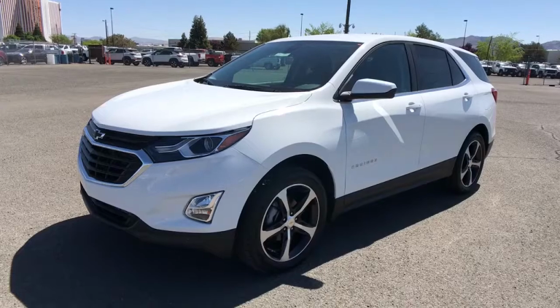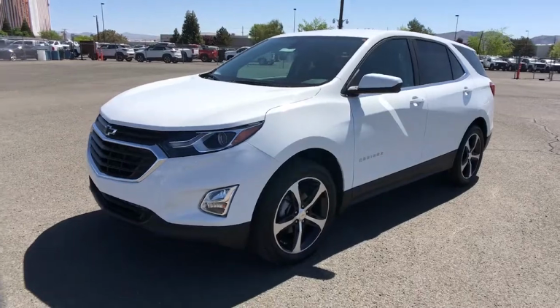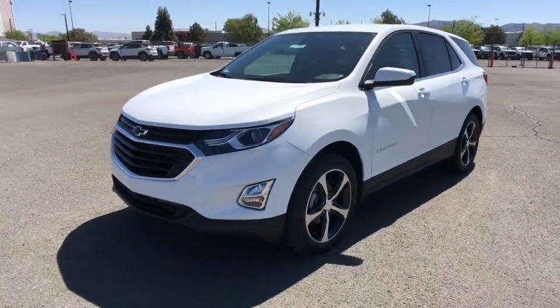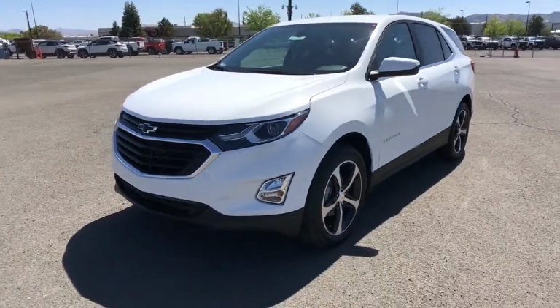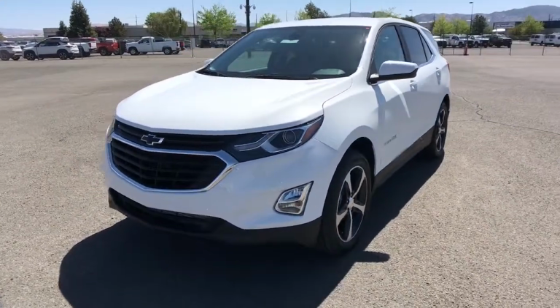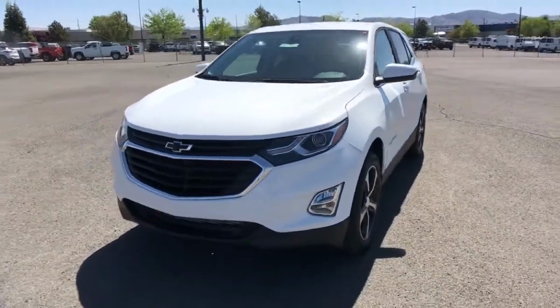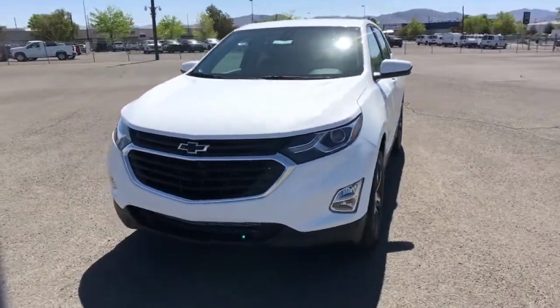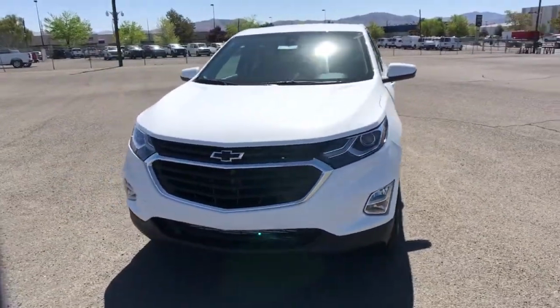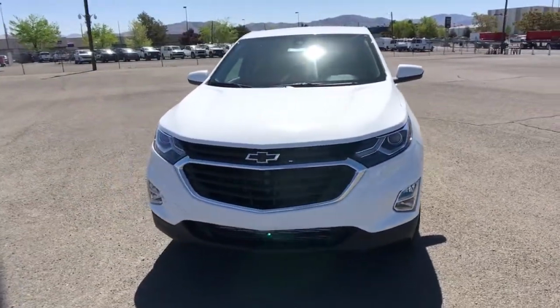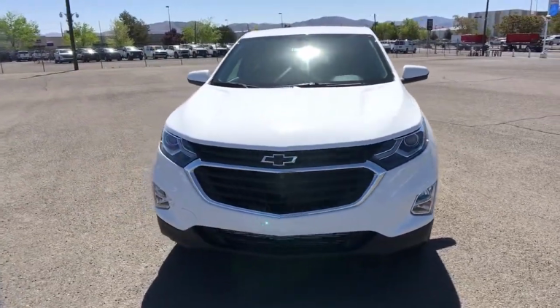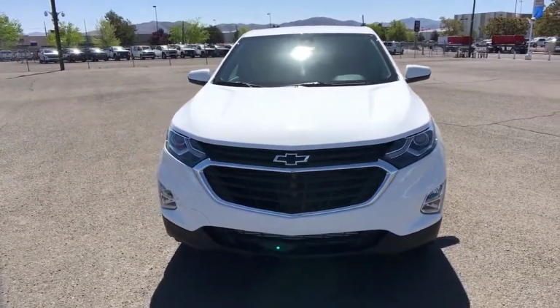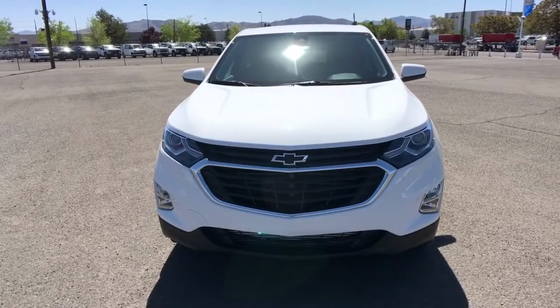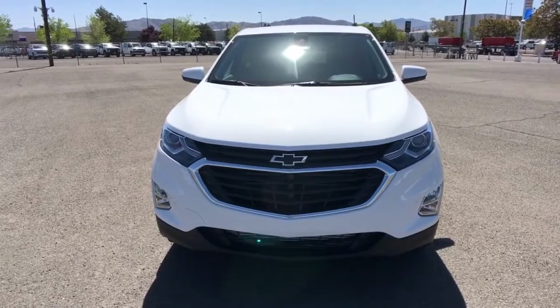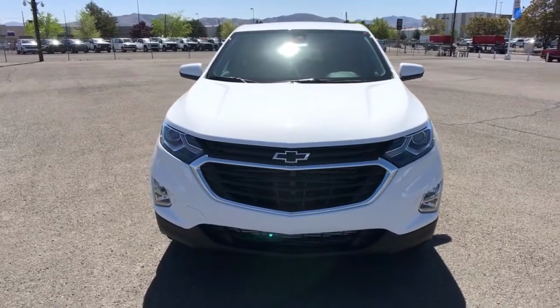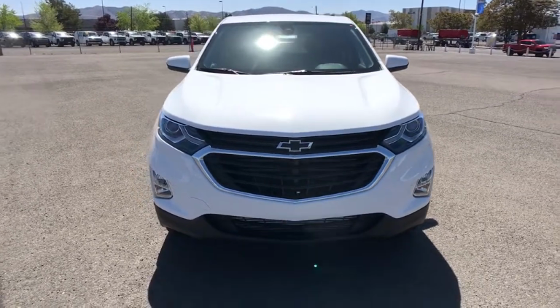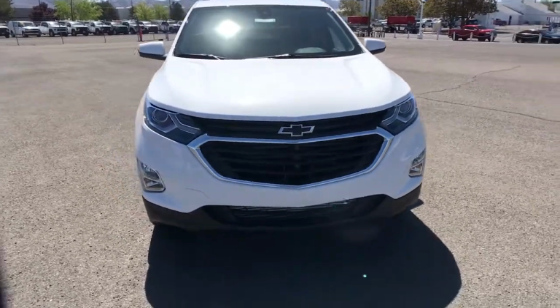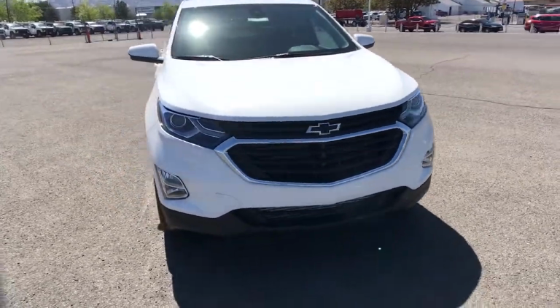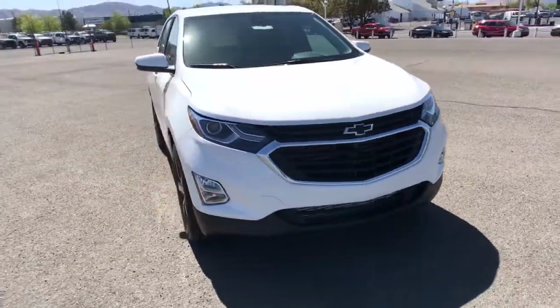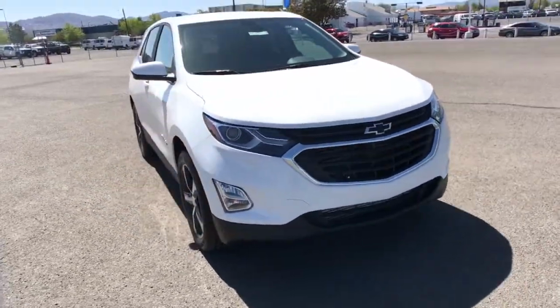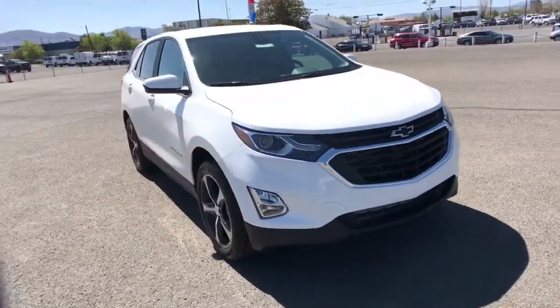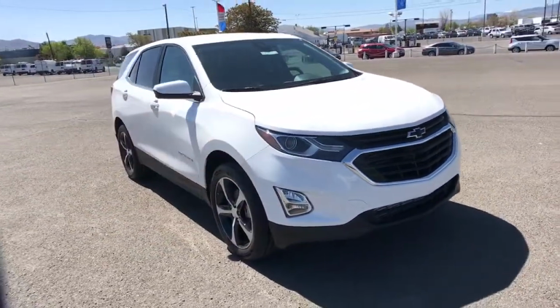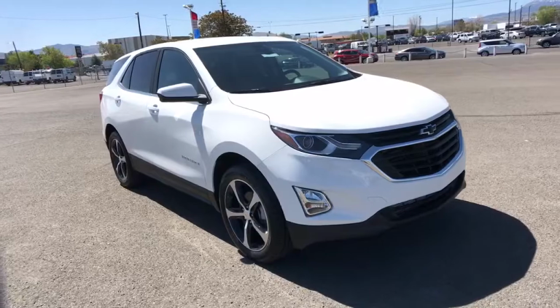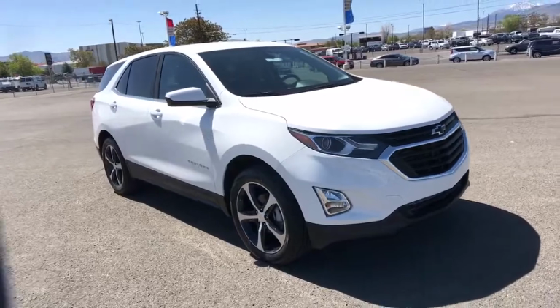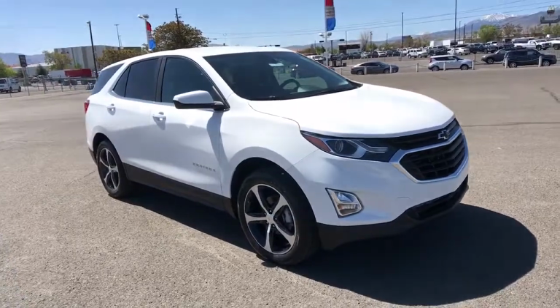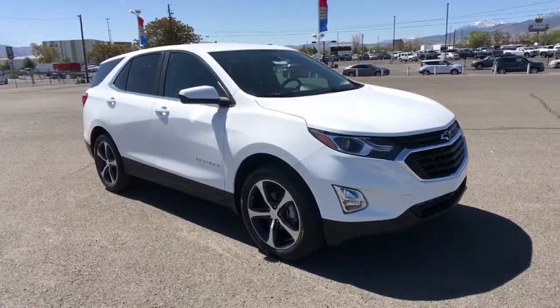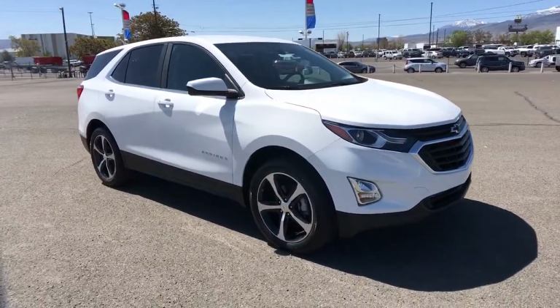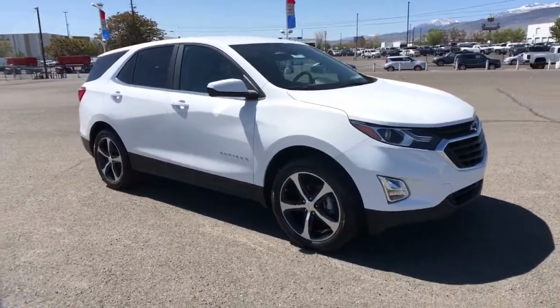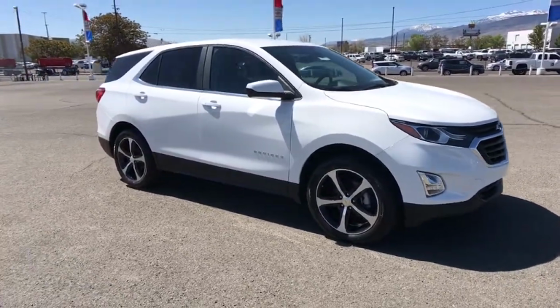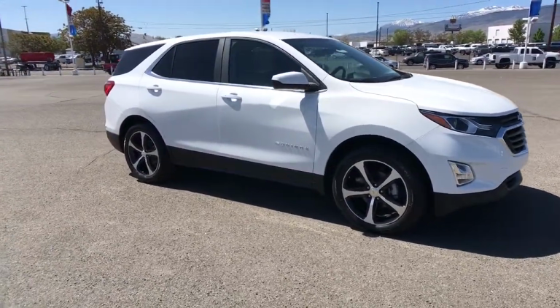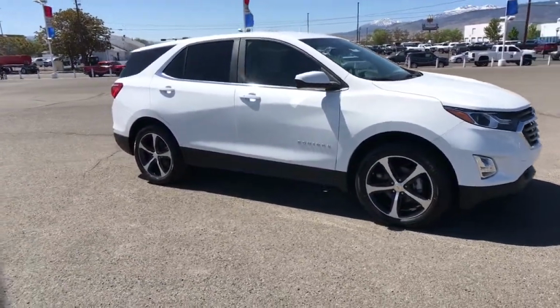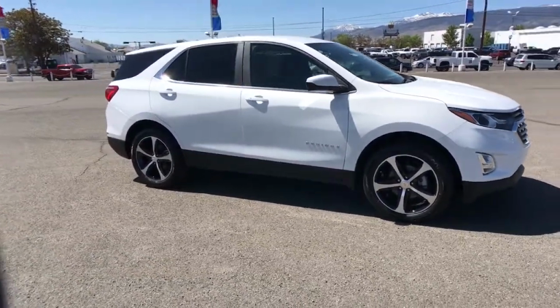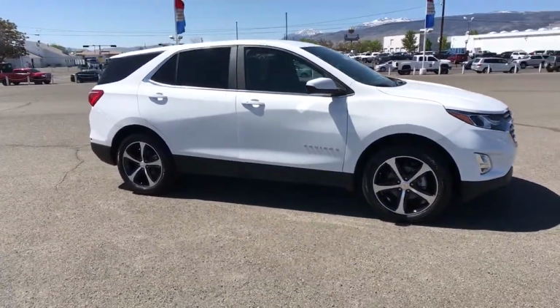You'll have love at first sight with the 2021 Chevrolet Equinox. The Equinox delivers advanced safety features, family-friendly passenger comfort, technology that keeps you connected and entertained, ample cargo space, and sculpted styling.